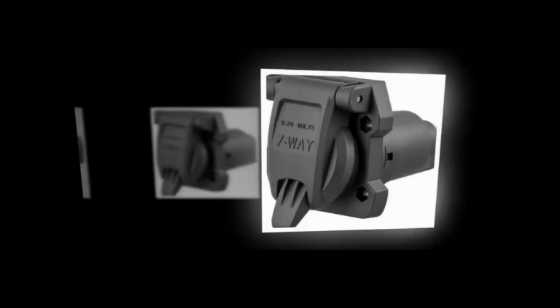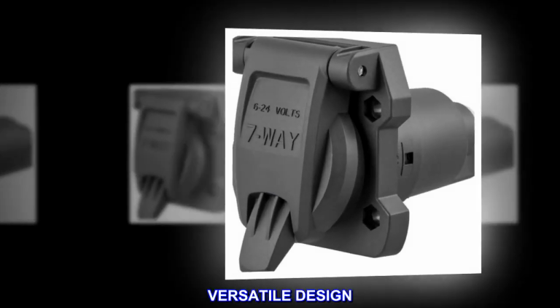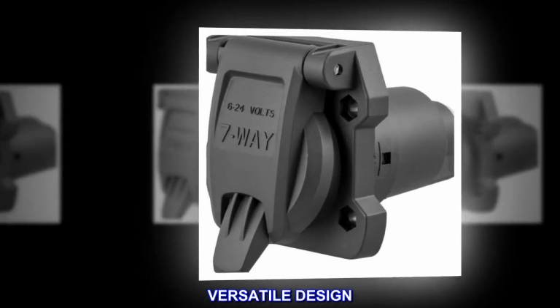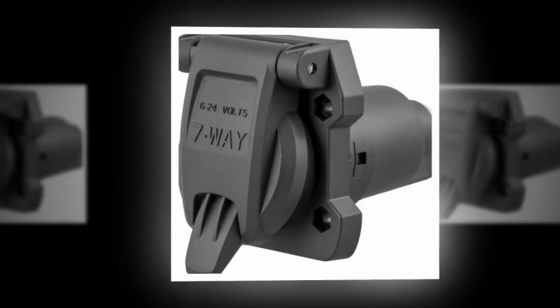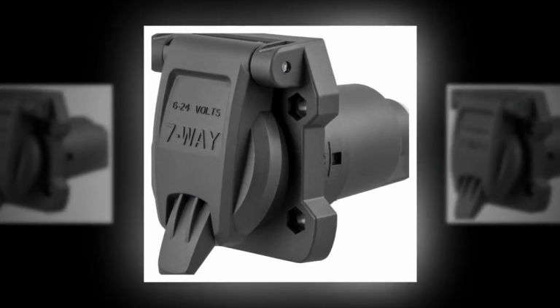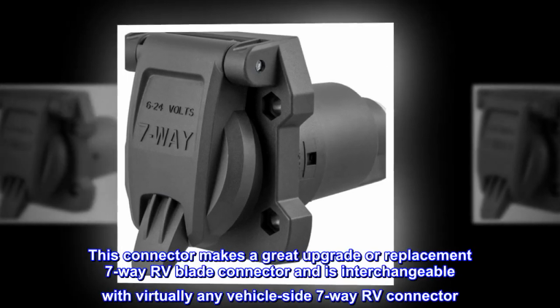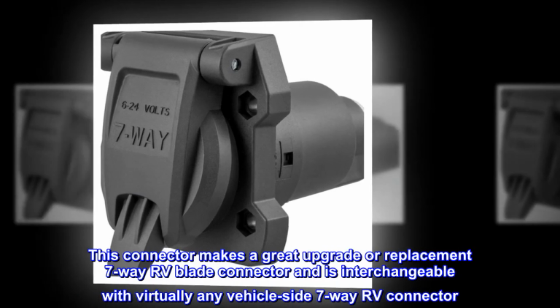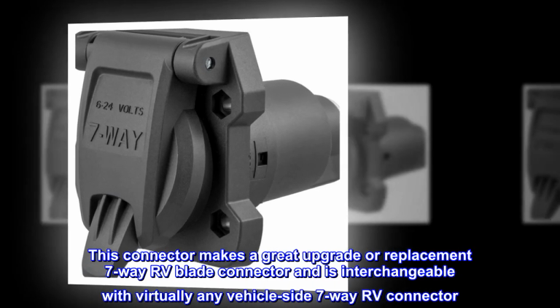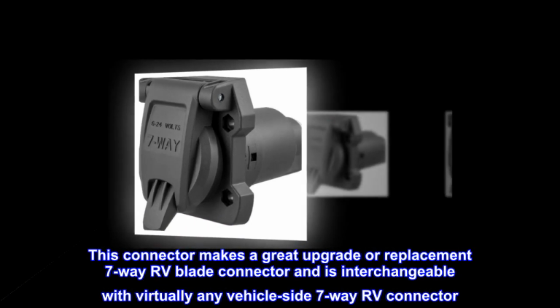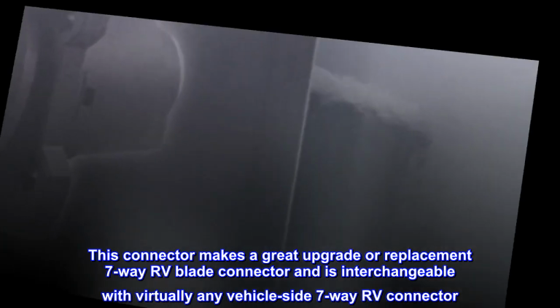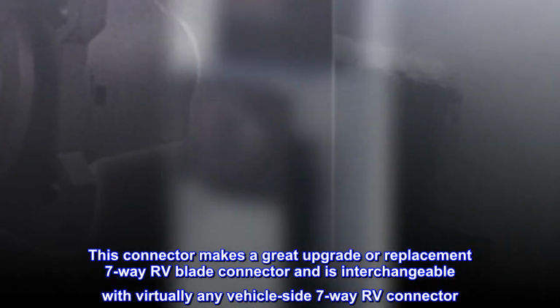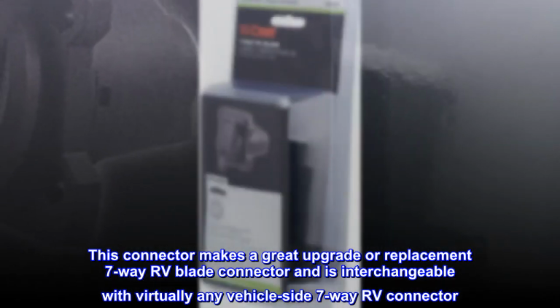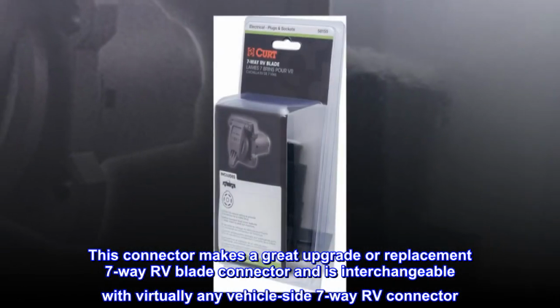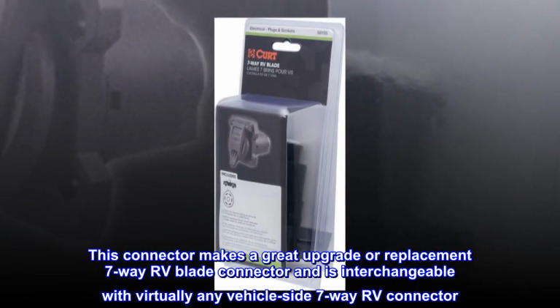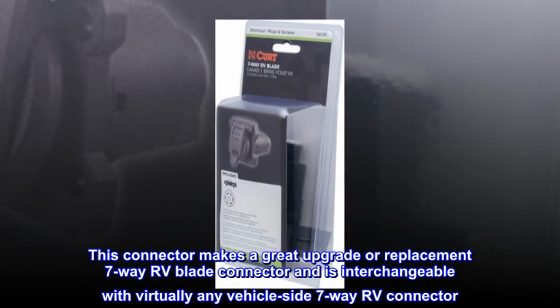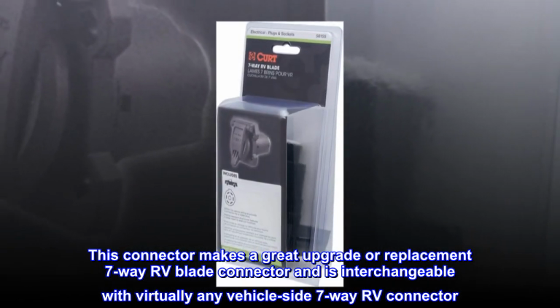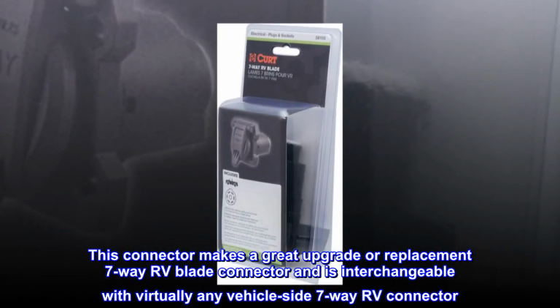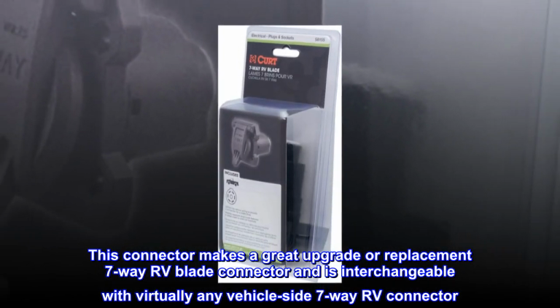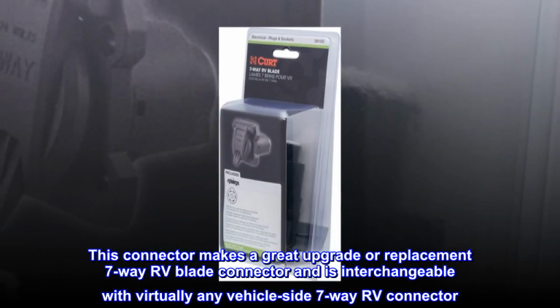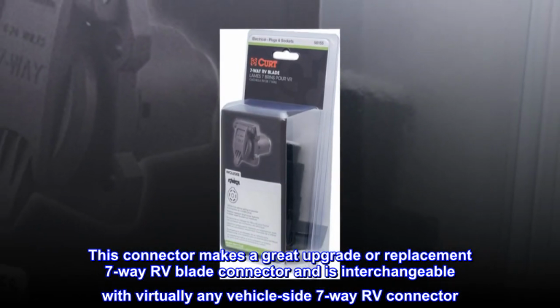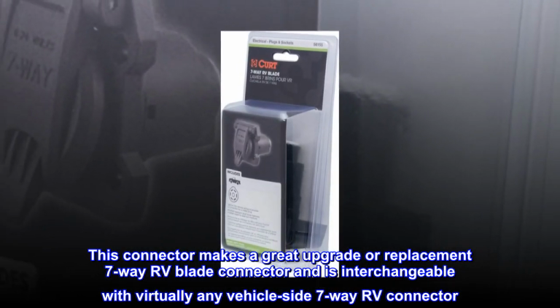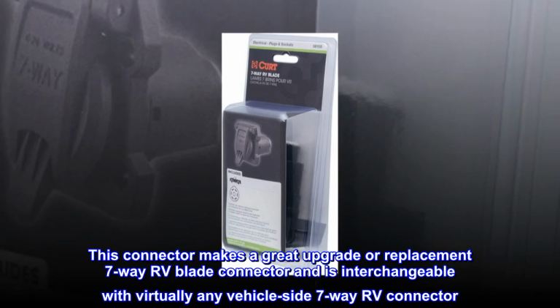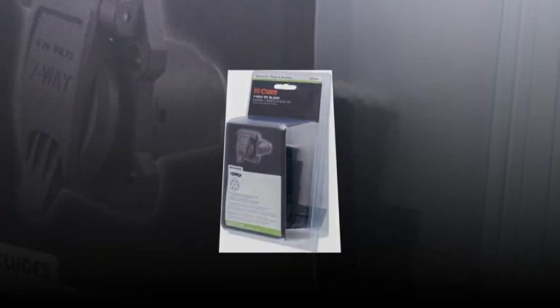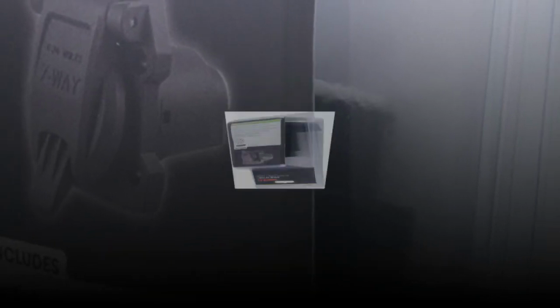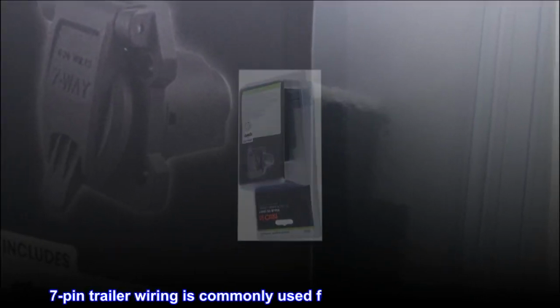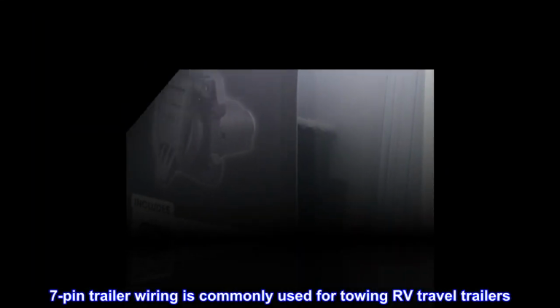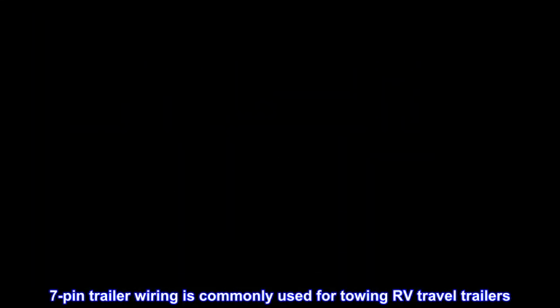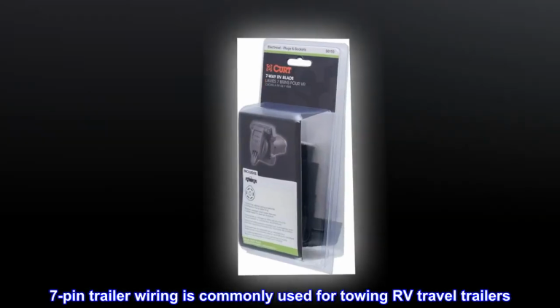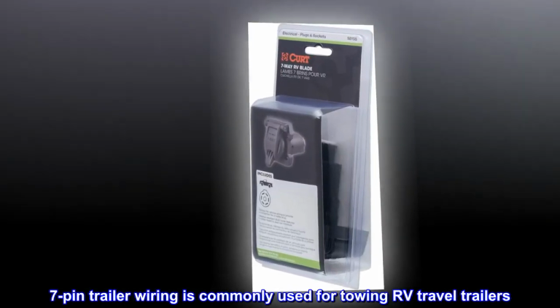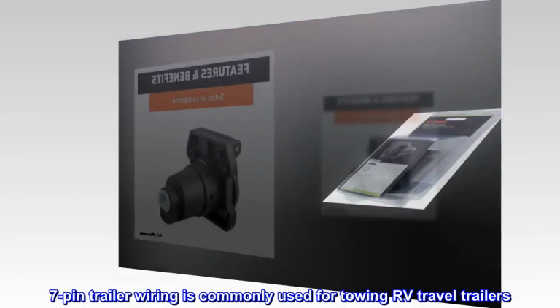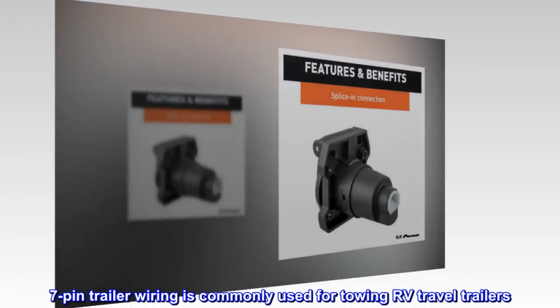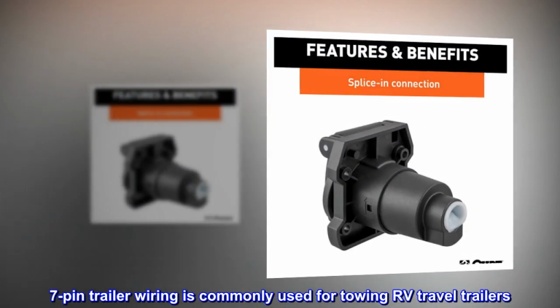Versatile Design: This connector makes a great upgrade or replacement 7-way RV blade connector and is interchangeable with virtually any vehicle-side 7-way RV connector. 7-pin trailer wiring is commonly used for towing RV travel trailers.